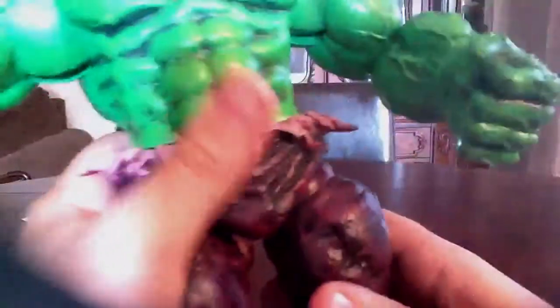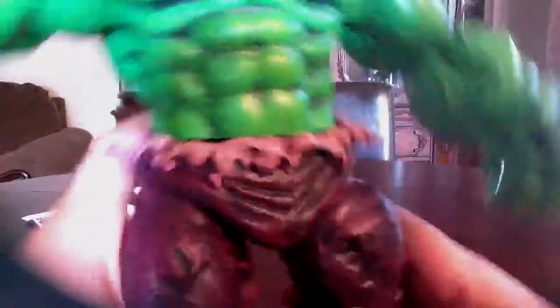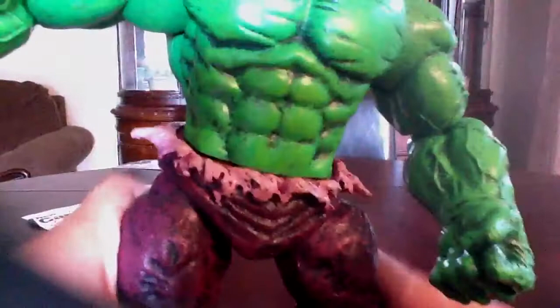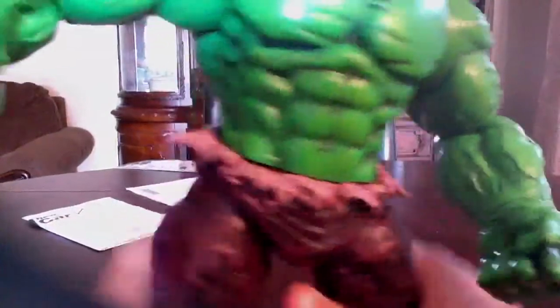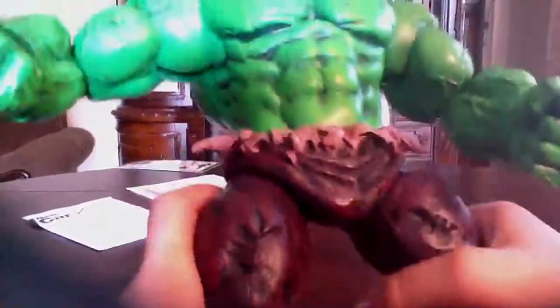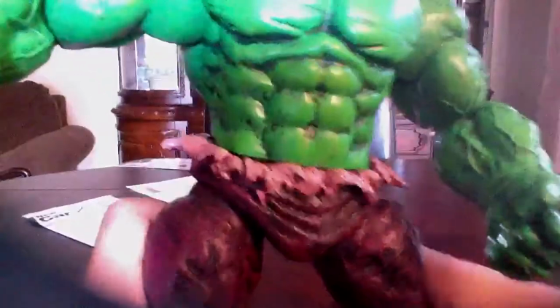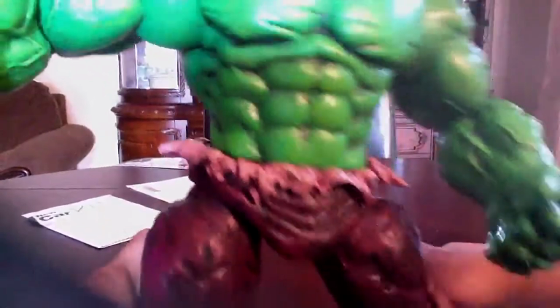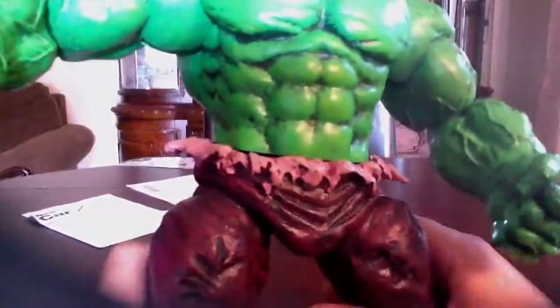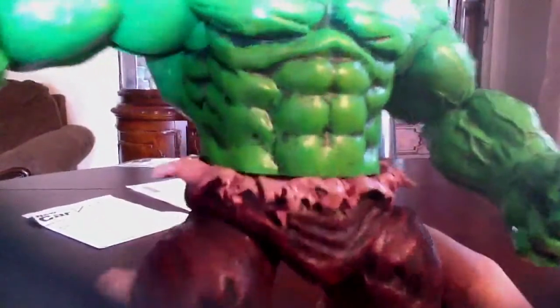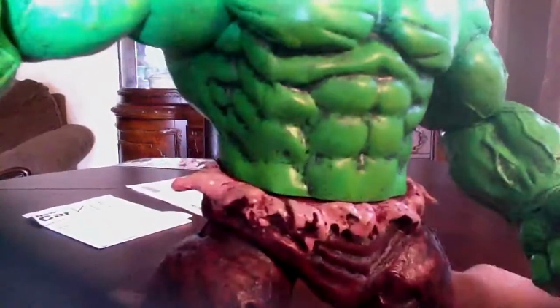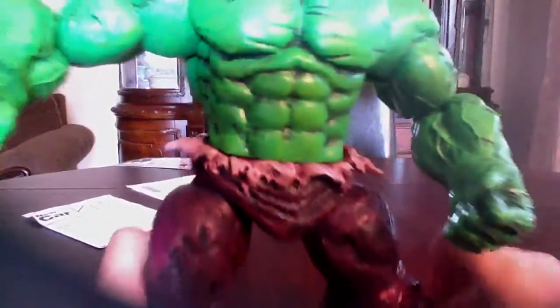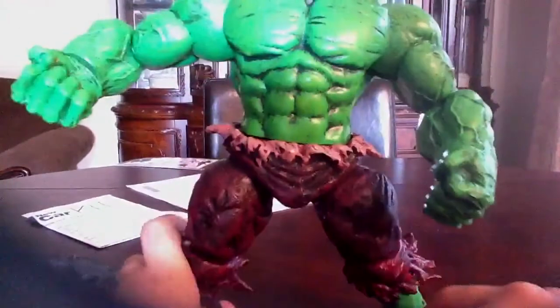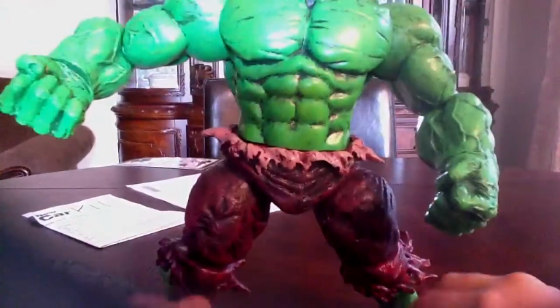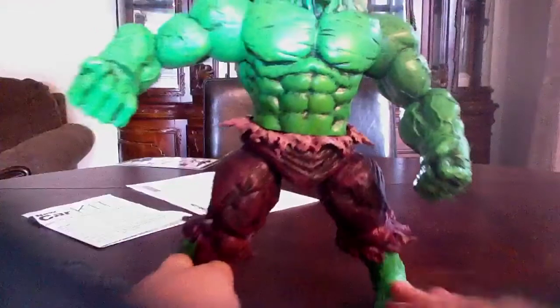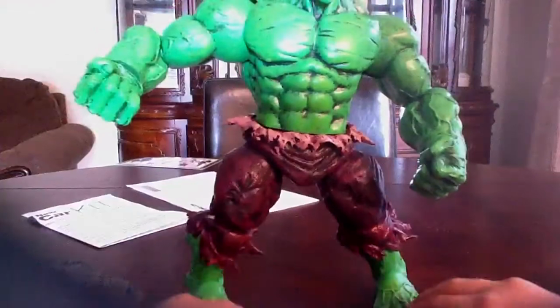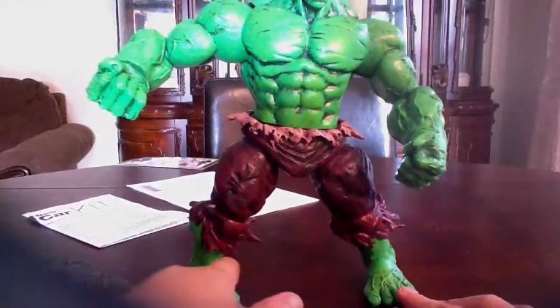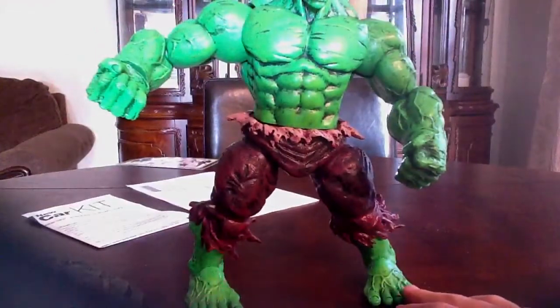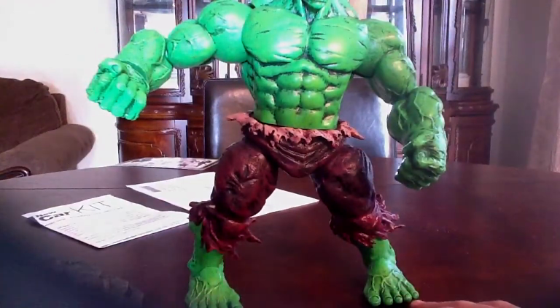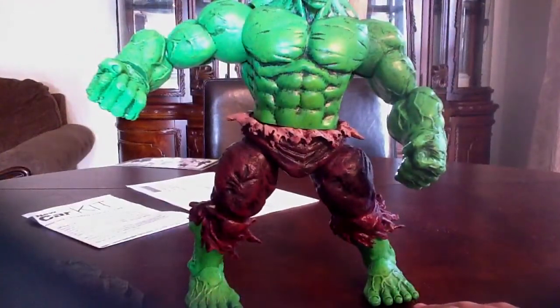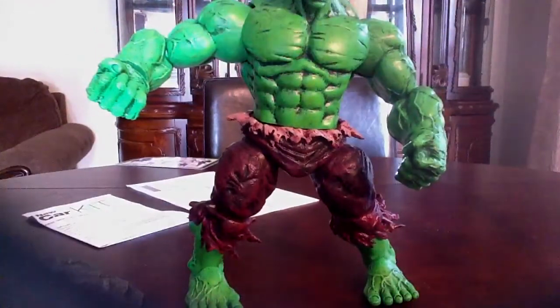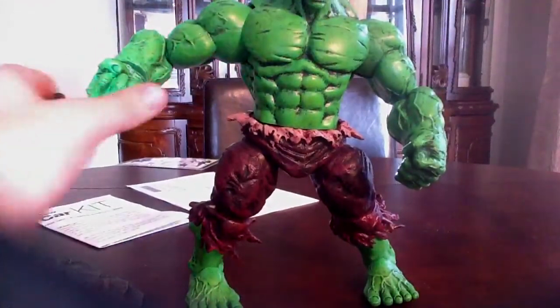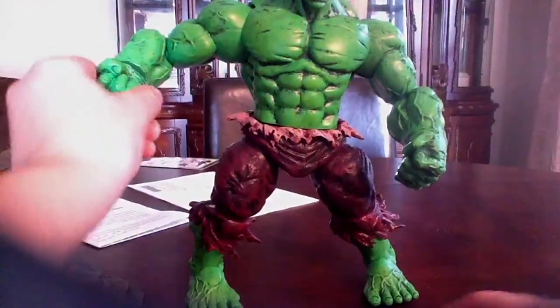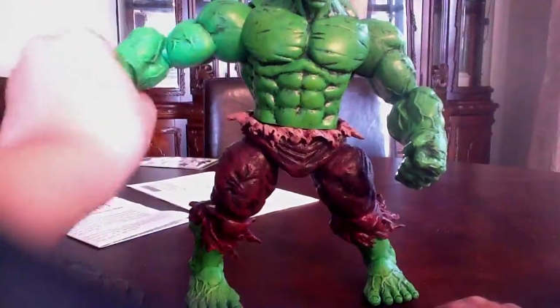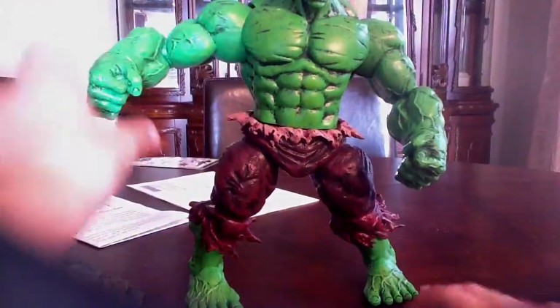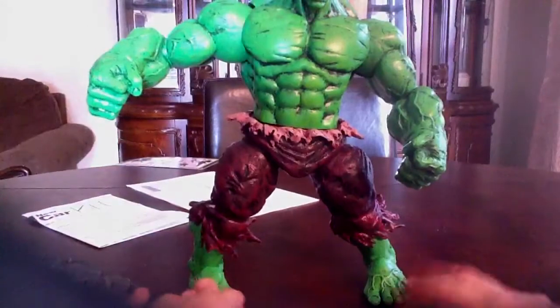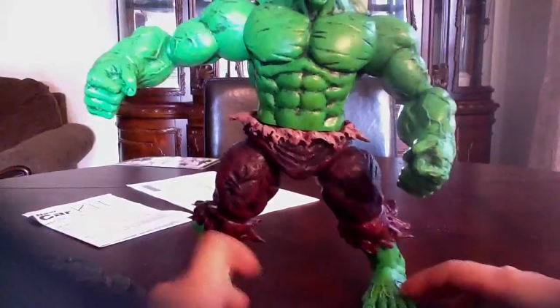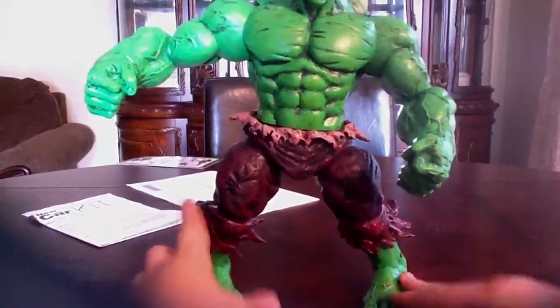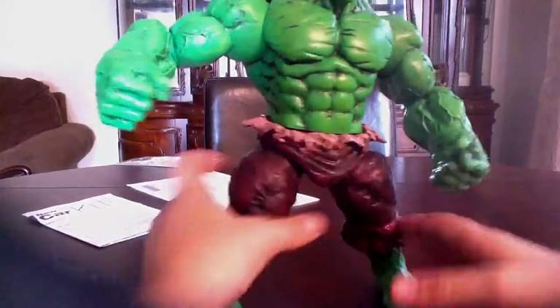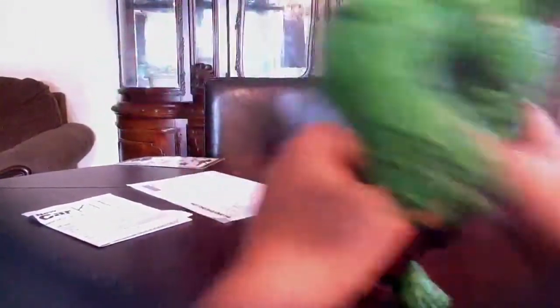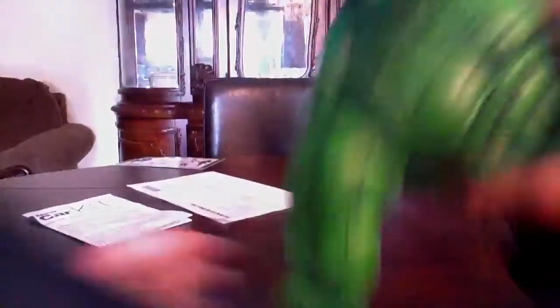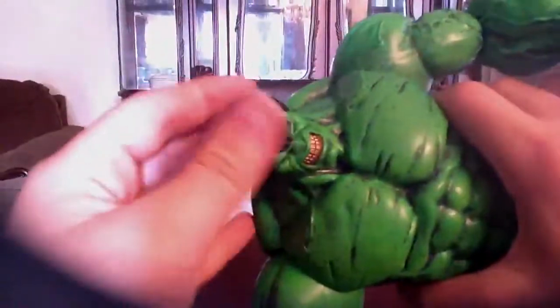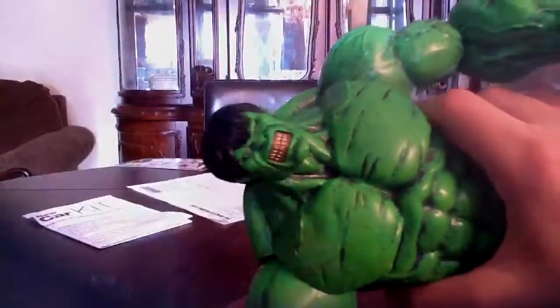This is Marvel Select and not Marvel Legends, so you're not gonna get as much articulation. But the articulation on this figure is not bad — I really like it.